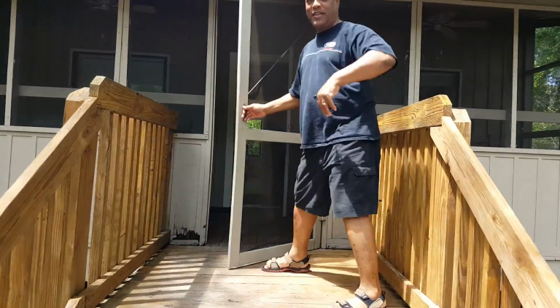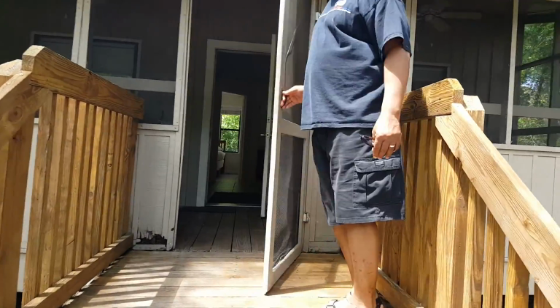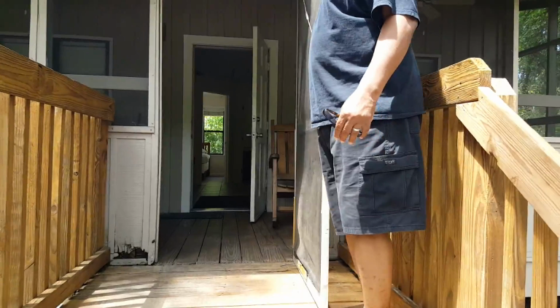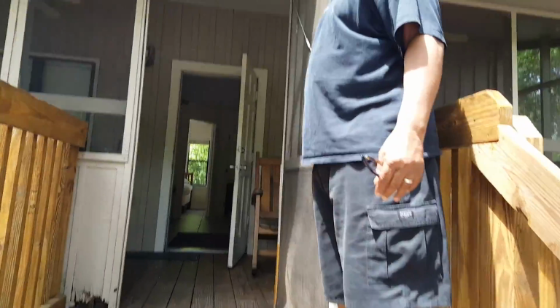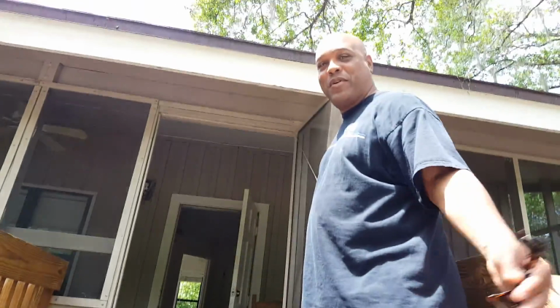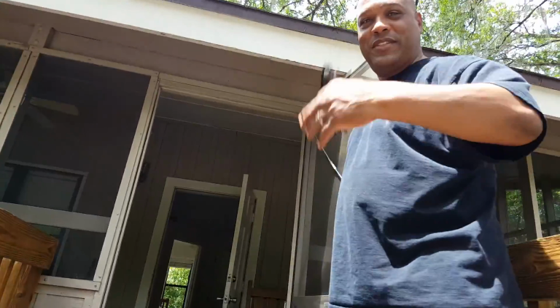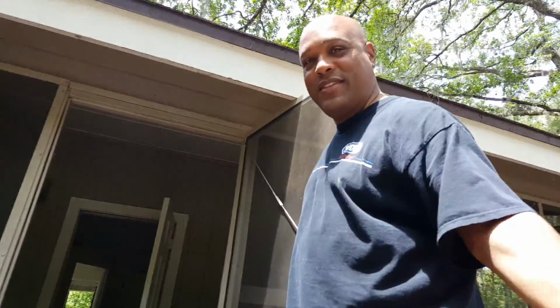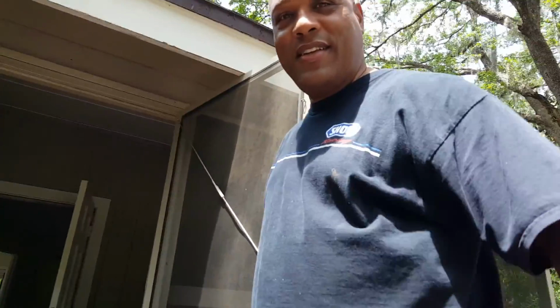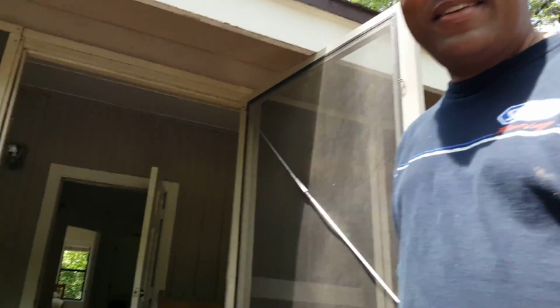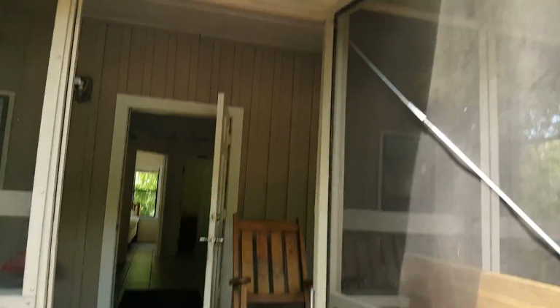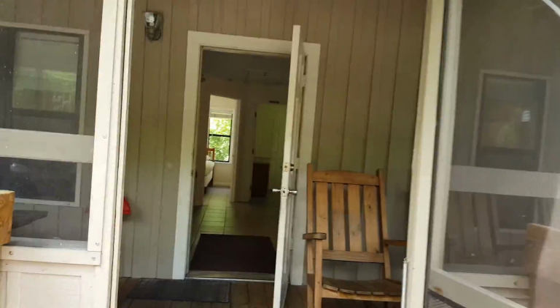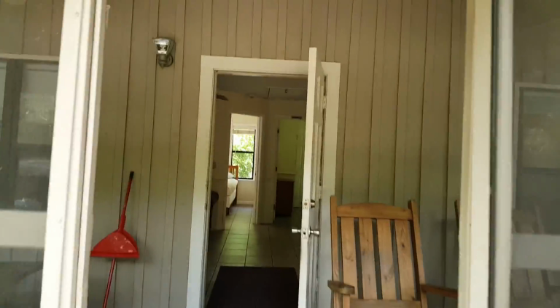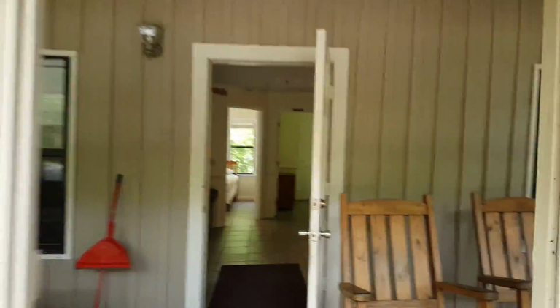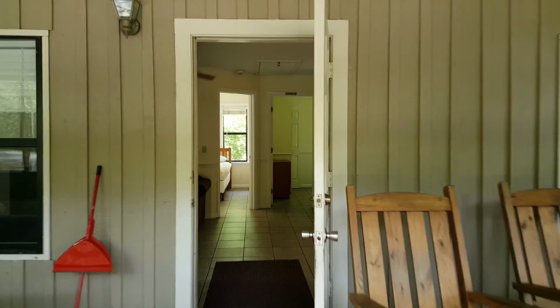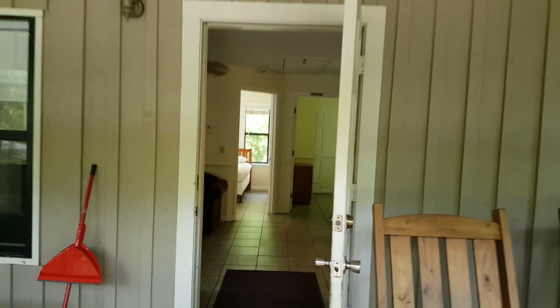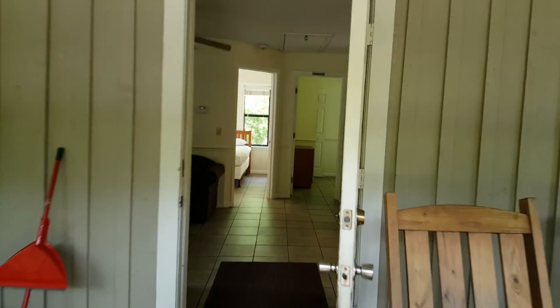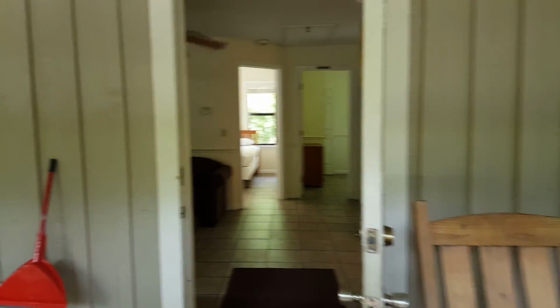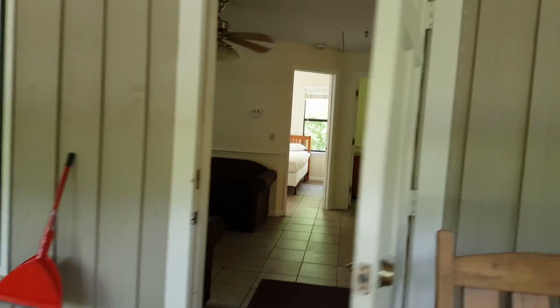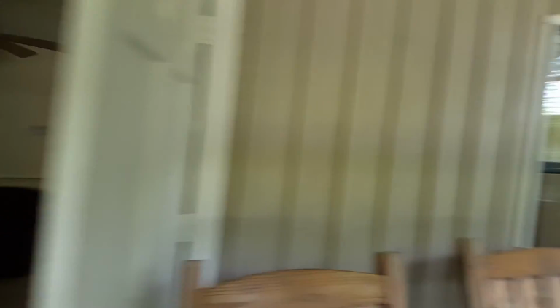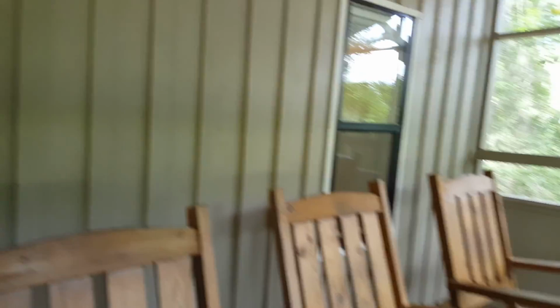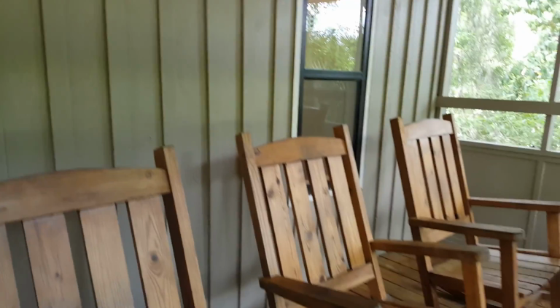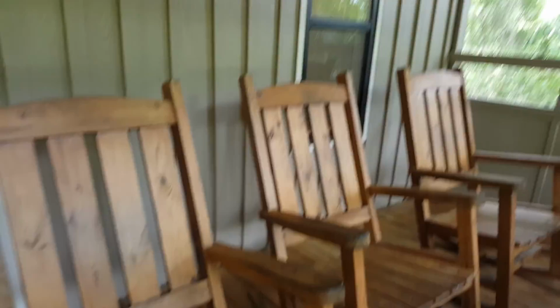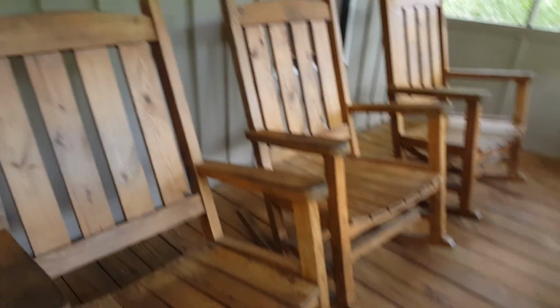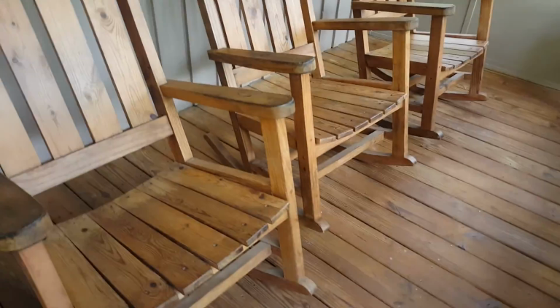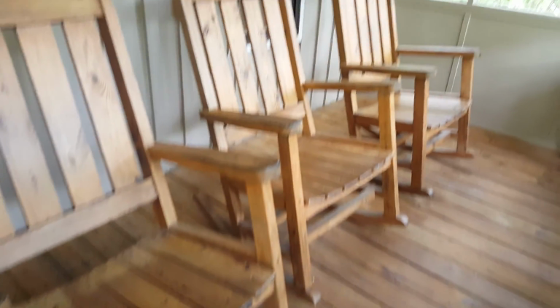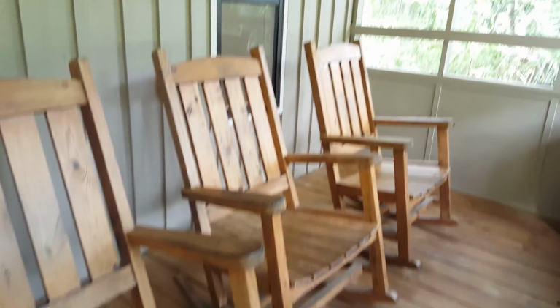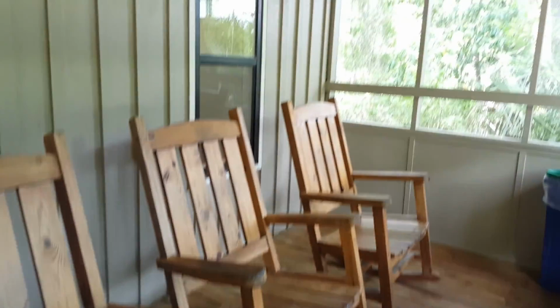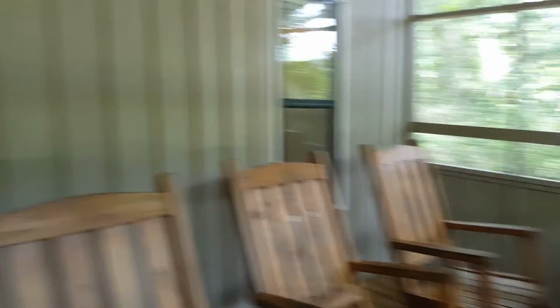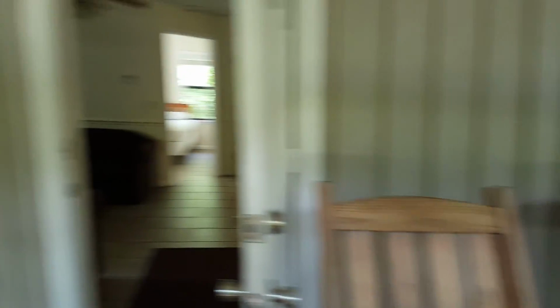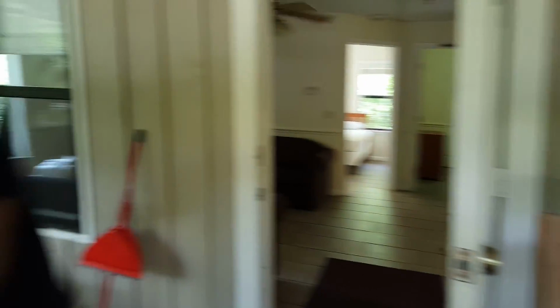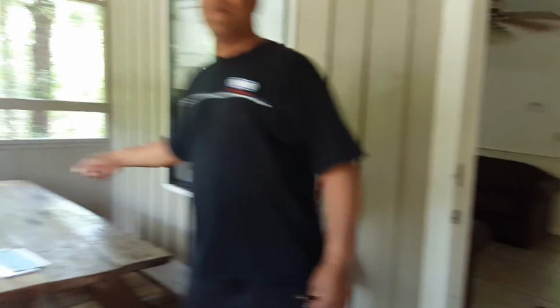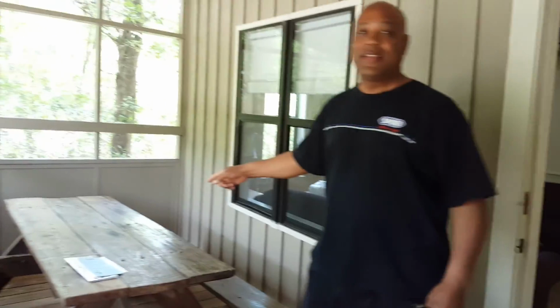Come on, we're going into the screened porch. And in the screened porch to the right, you notice we've got three rocking chairs sitting right there. That's kind of cool. And then over here to the left, we've got a picnic table.